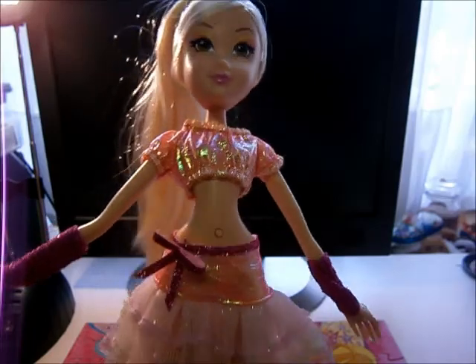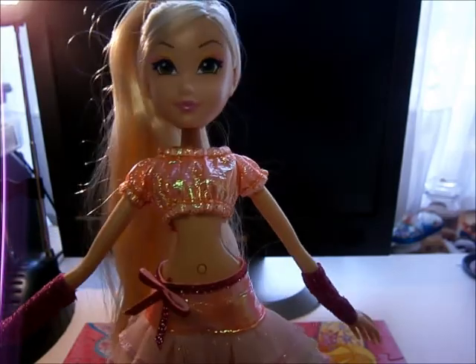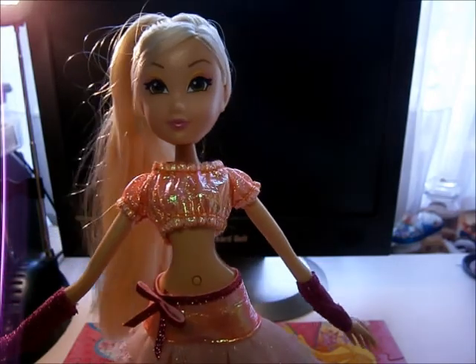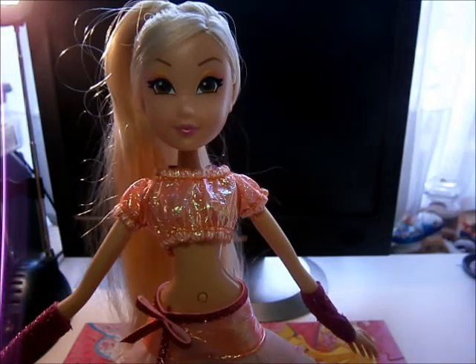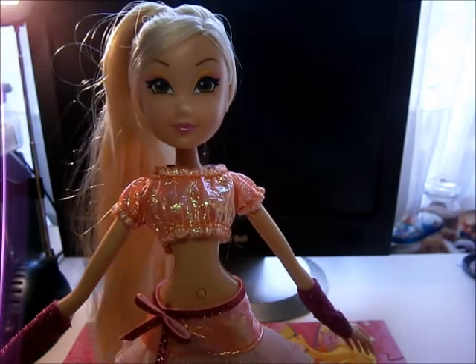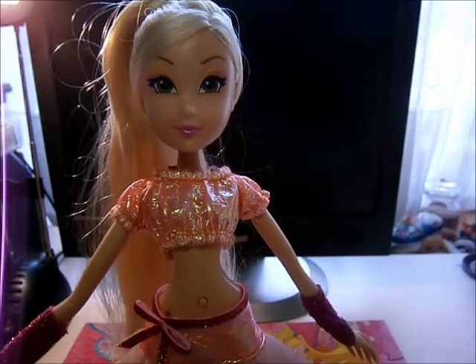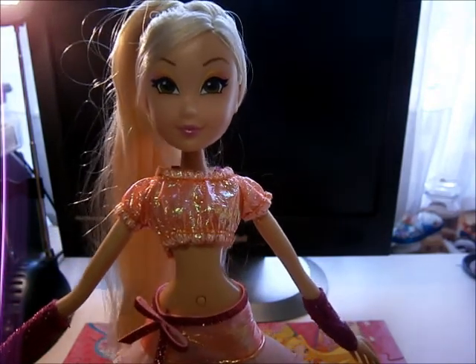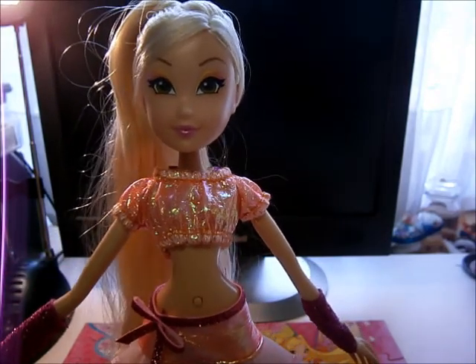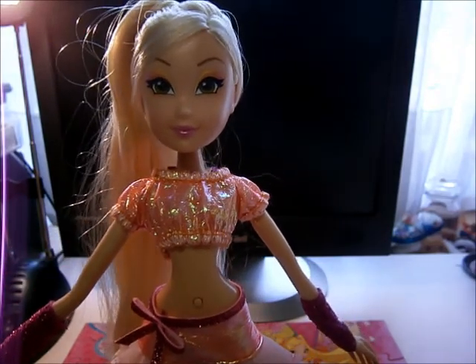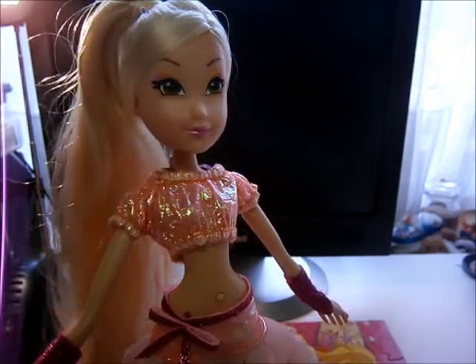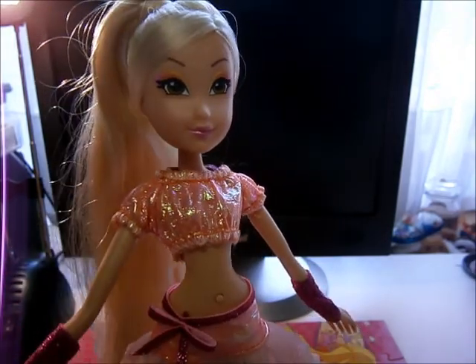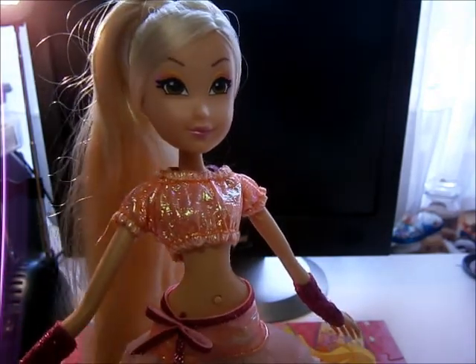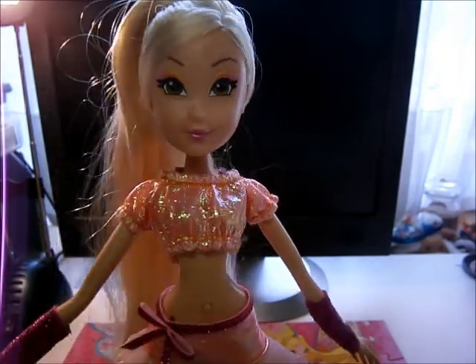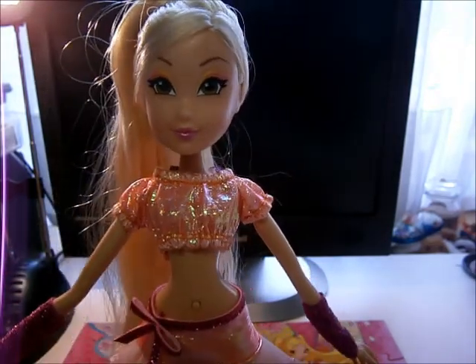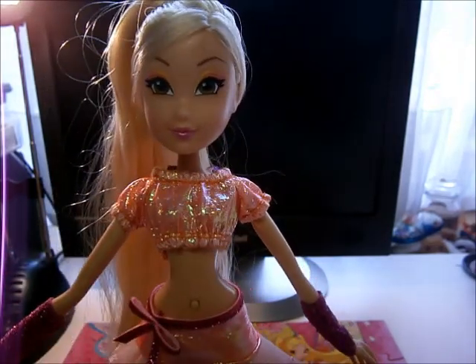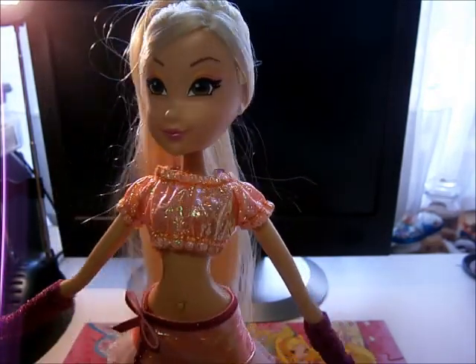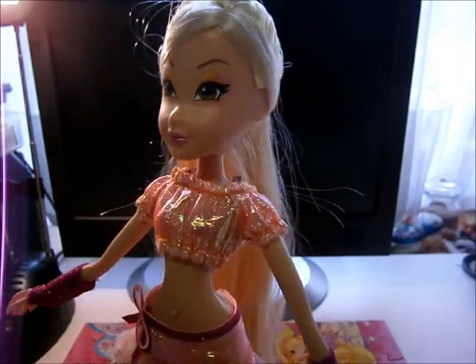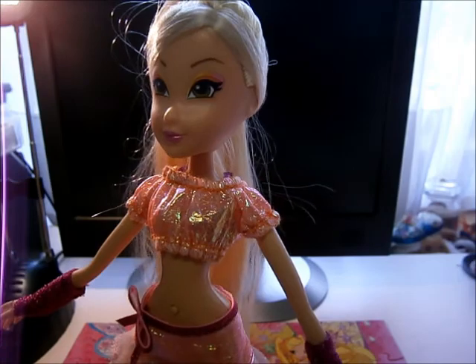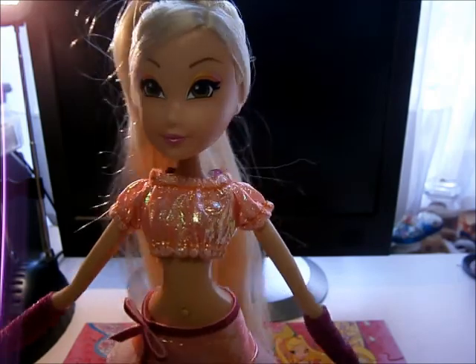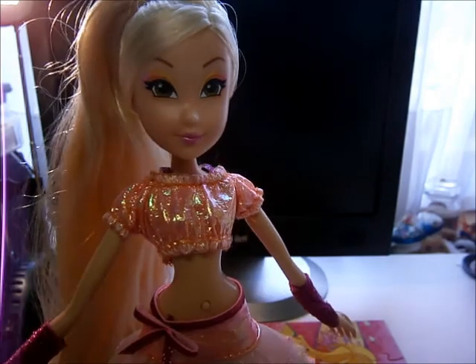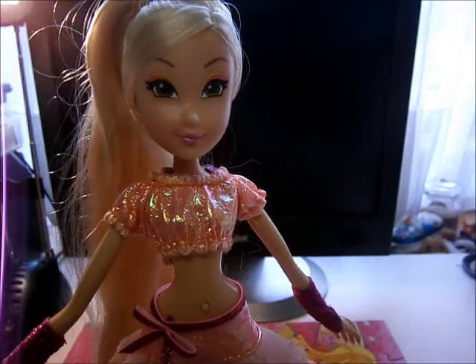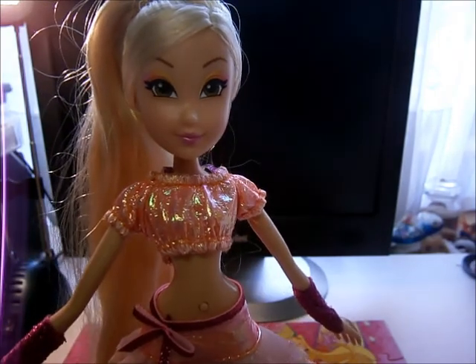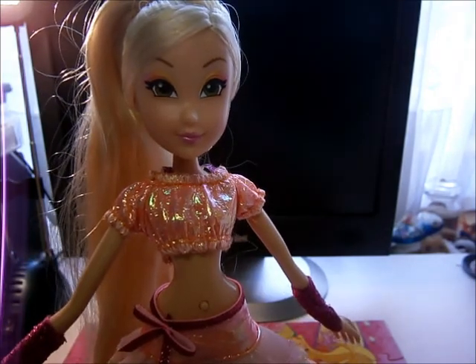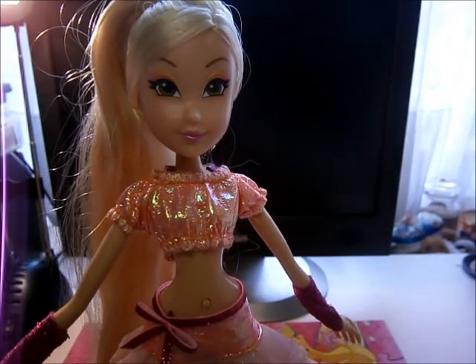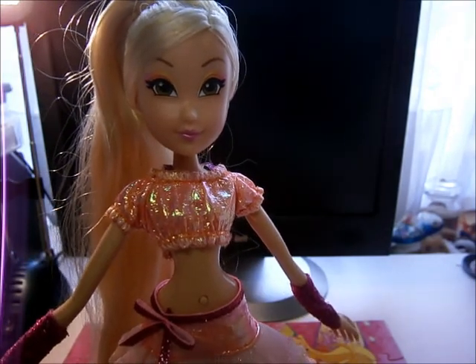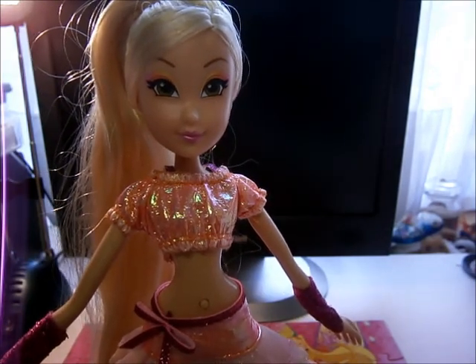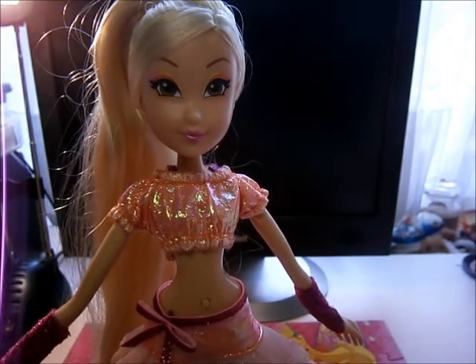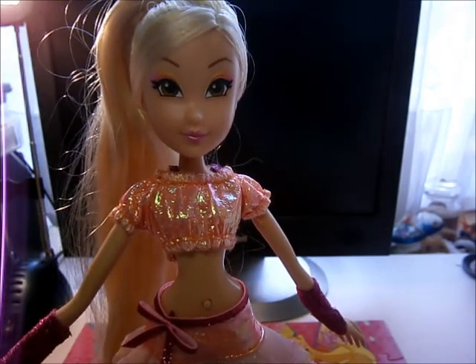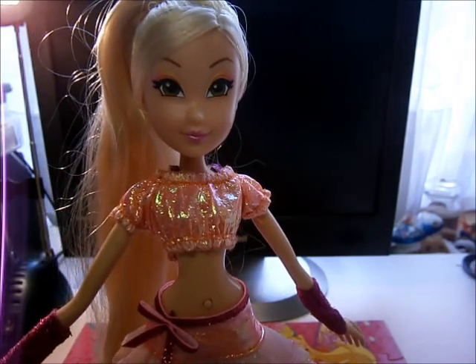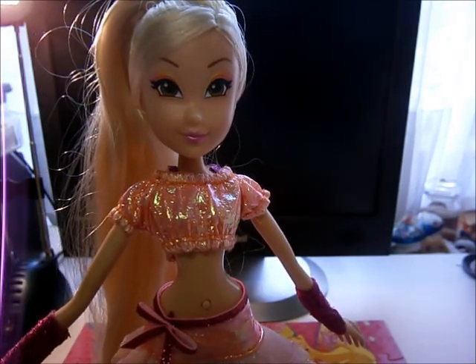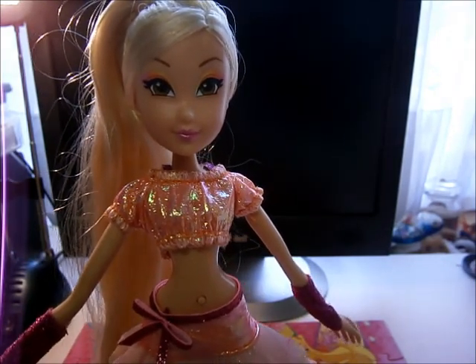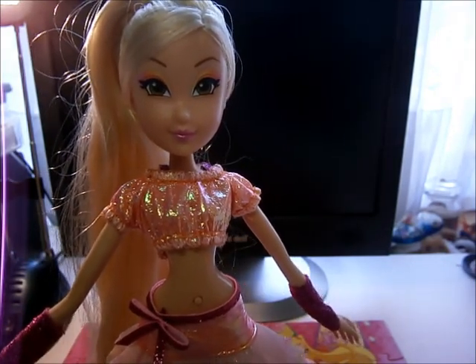So this was my doll review for Stella Believix Lightning. Hope you enjoyed it and thanks for watching, bye!